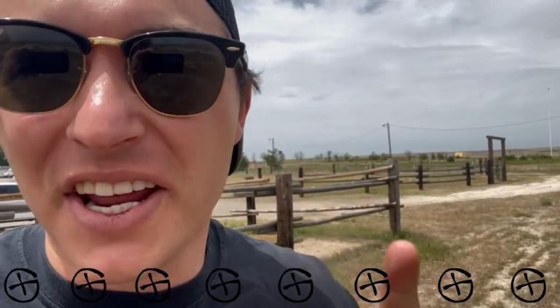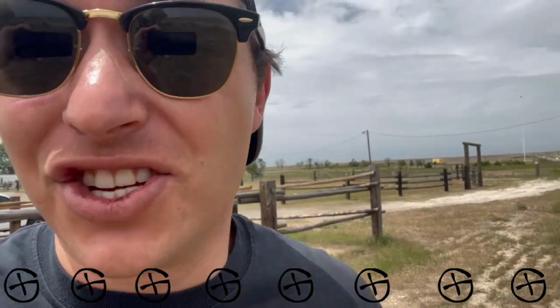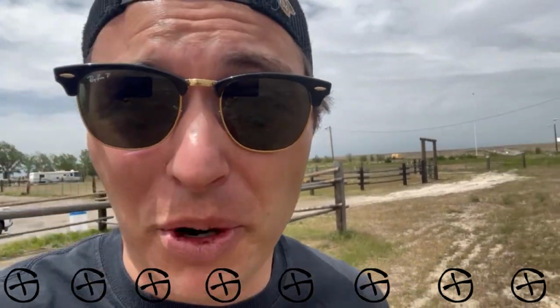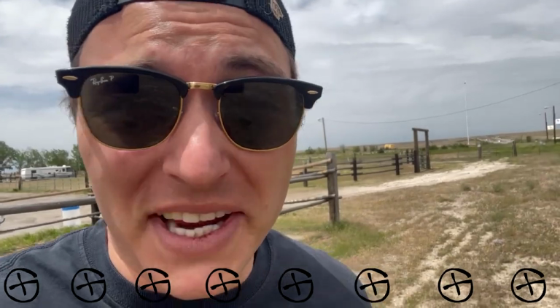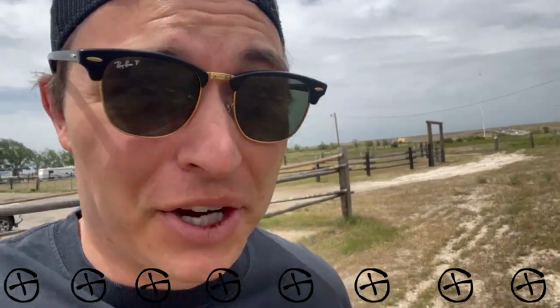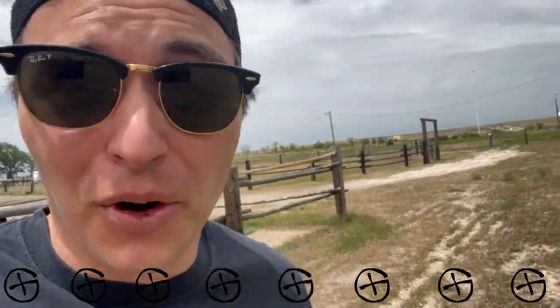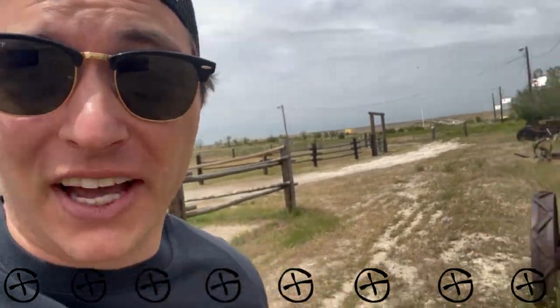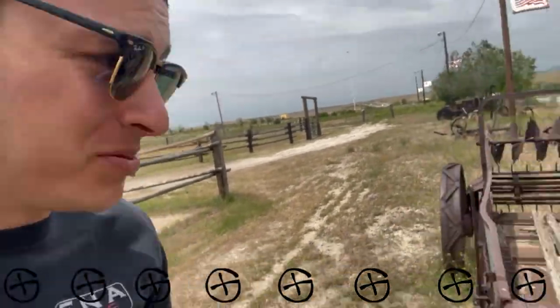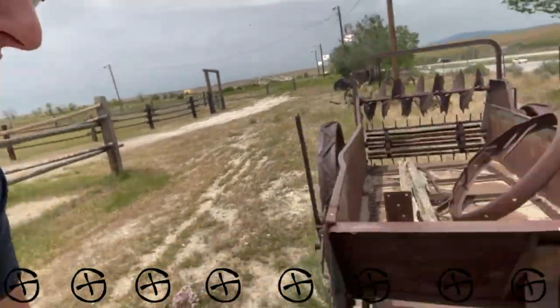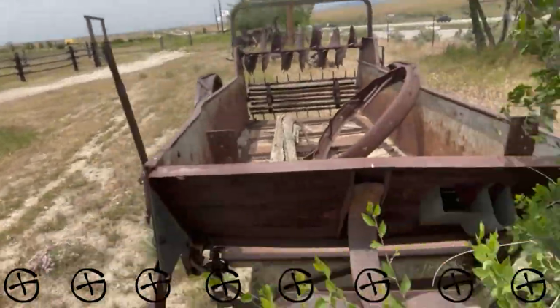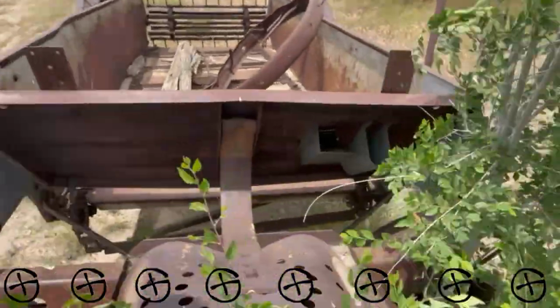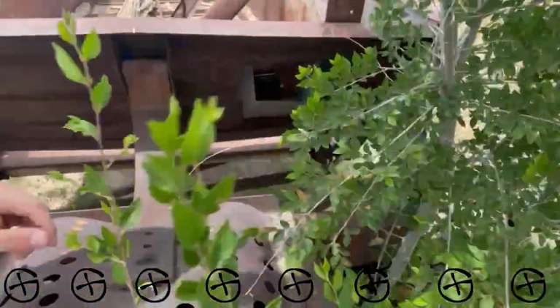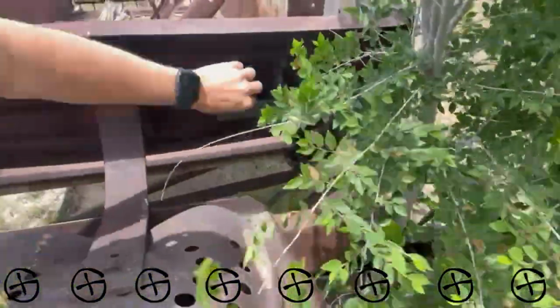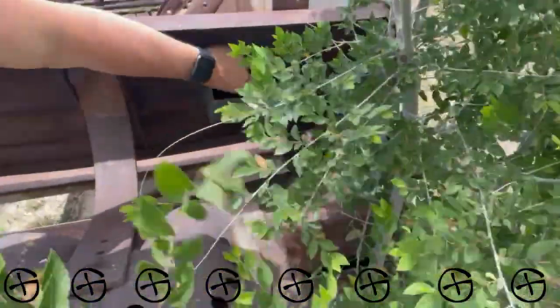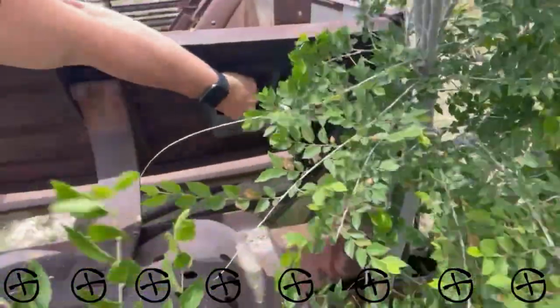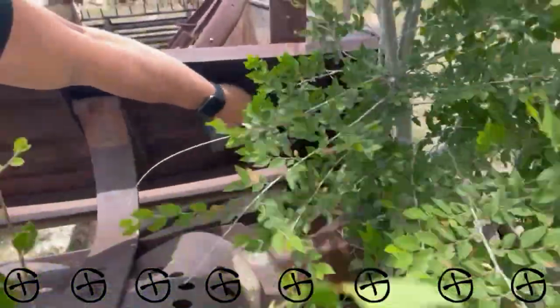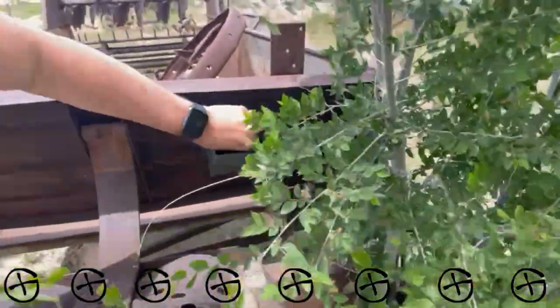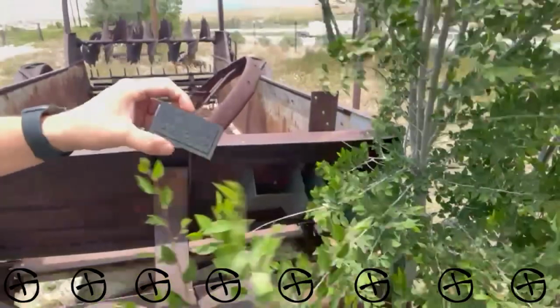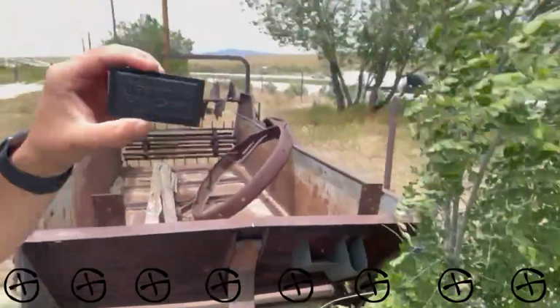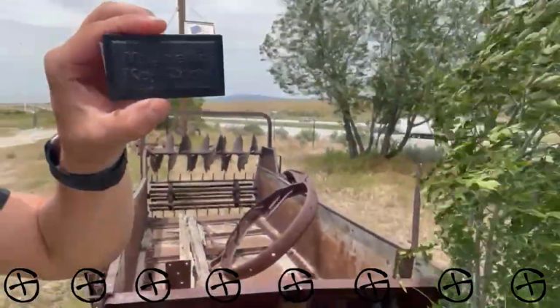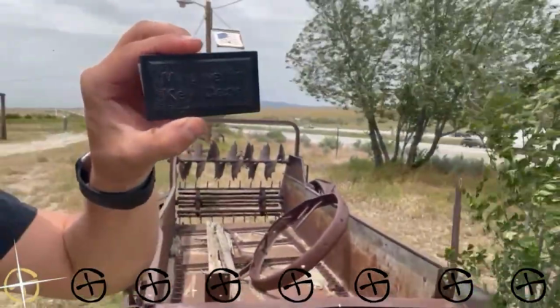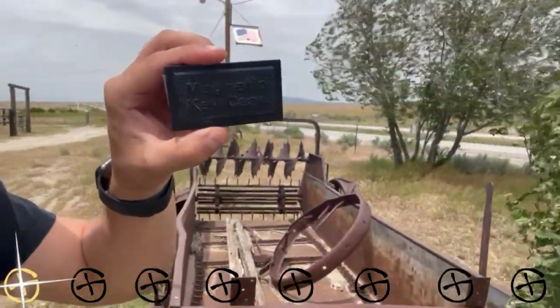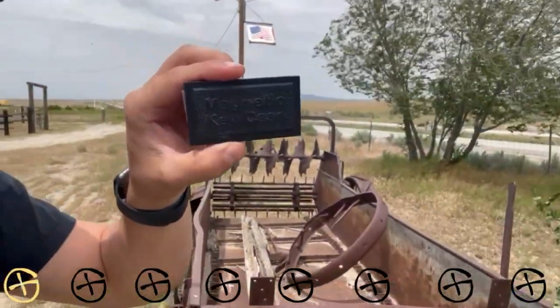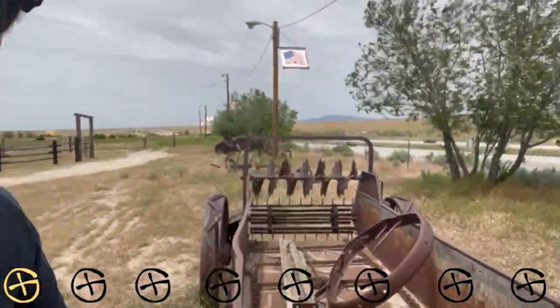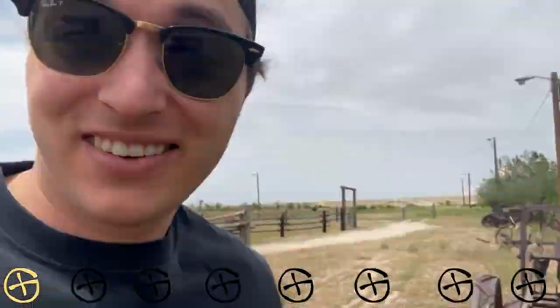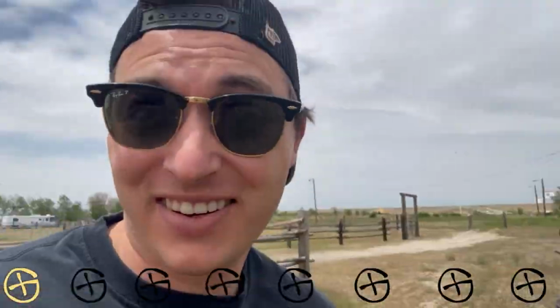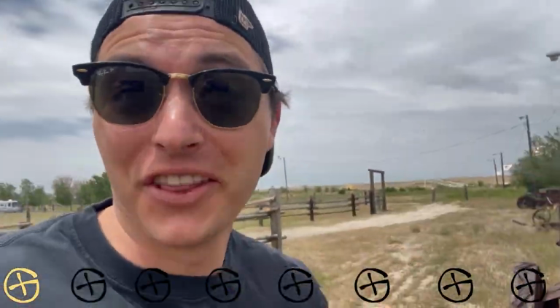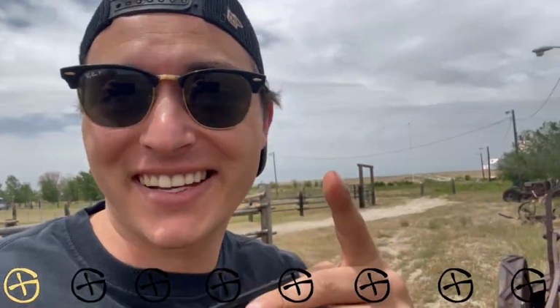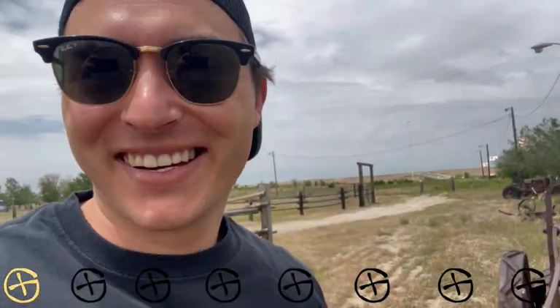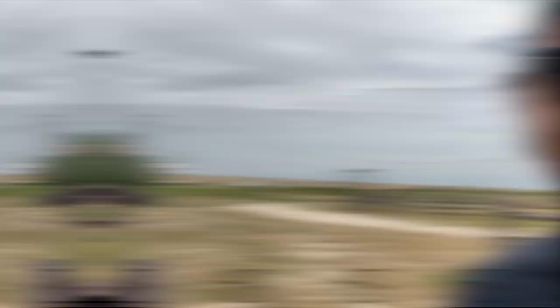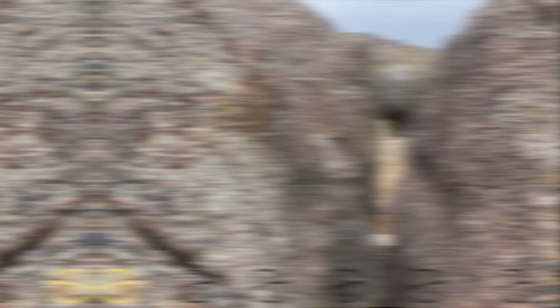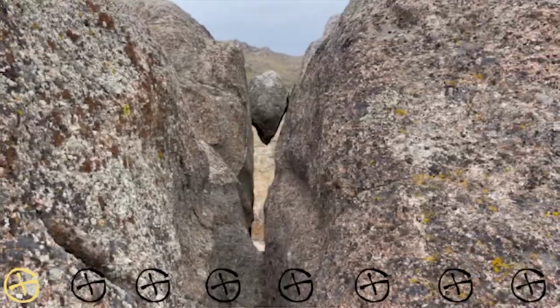Cache number one — it is super windy out here, hopefully that calms down. Got it right there, on to the next.